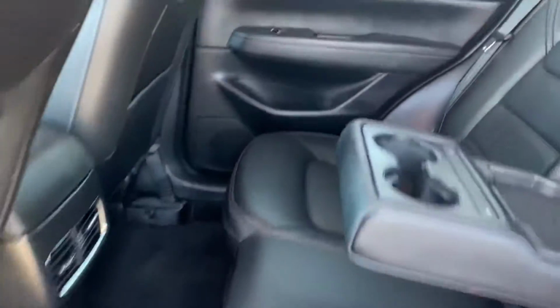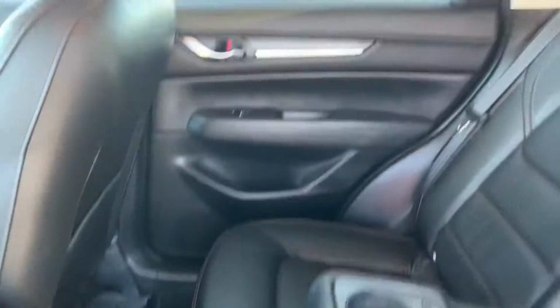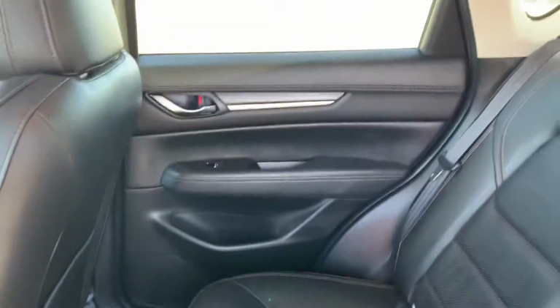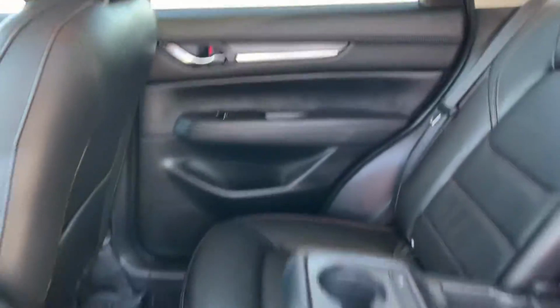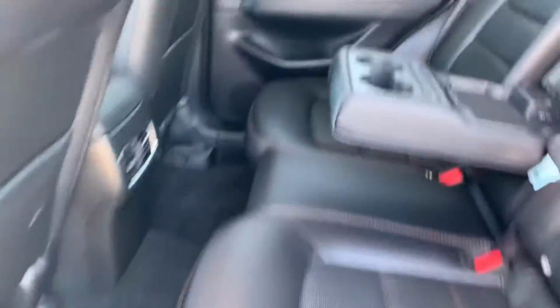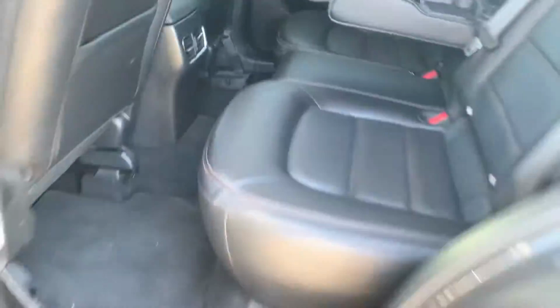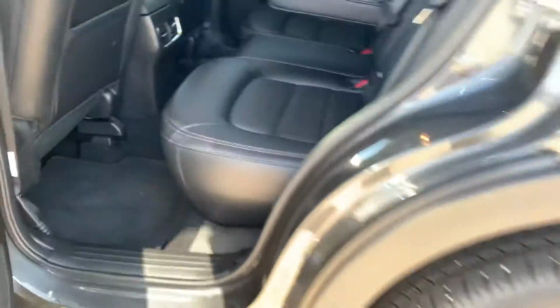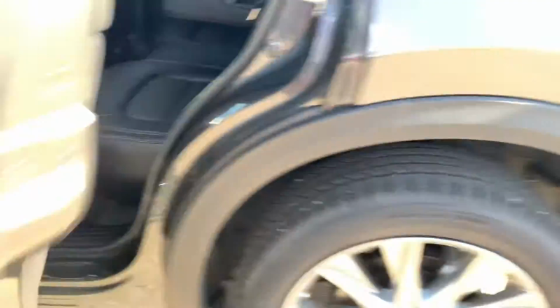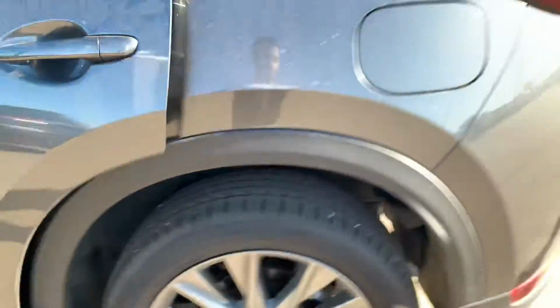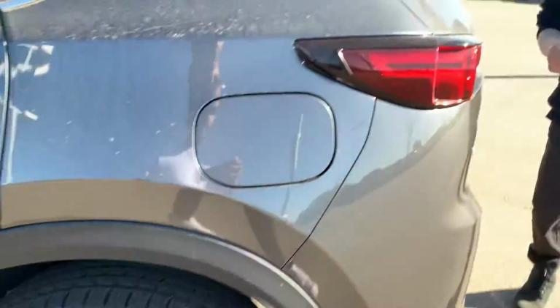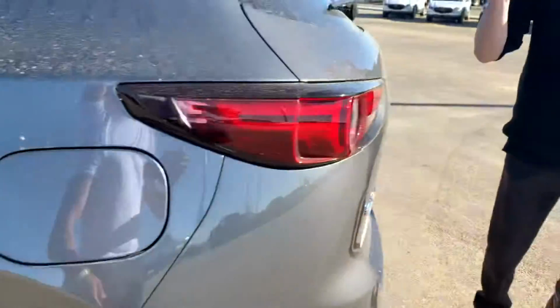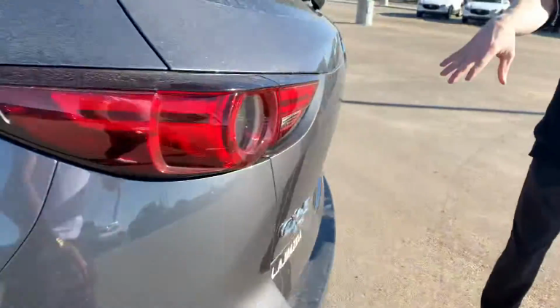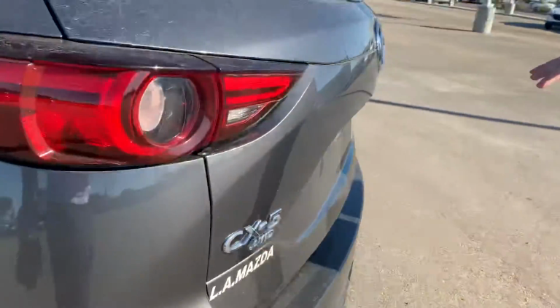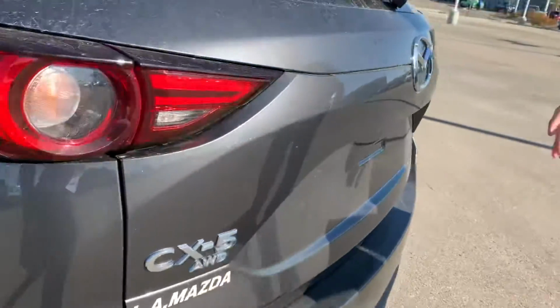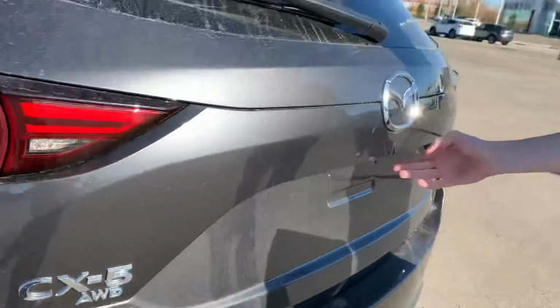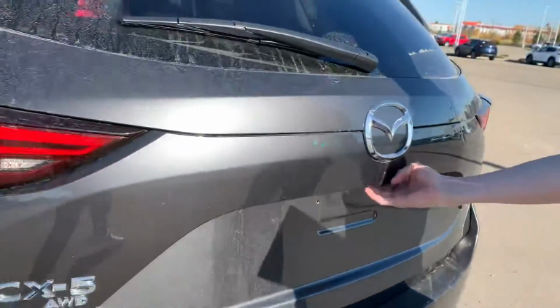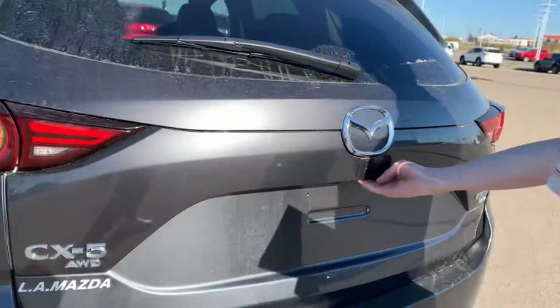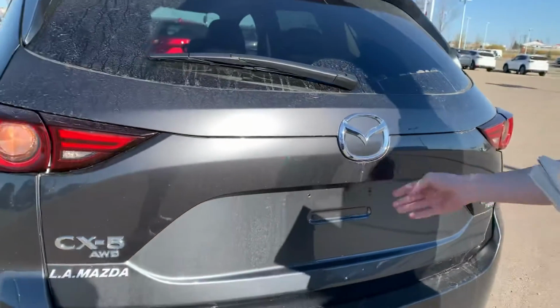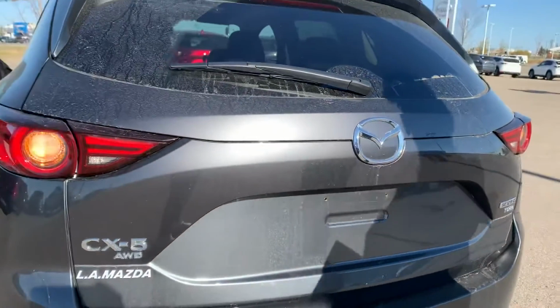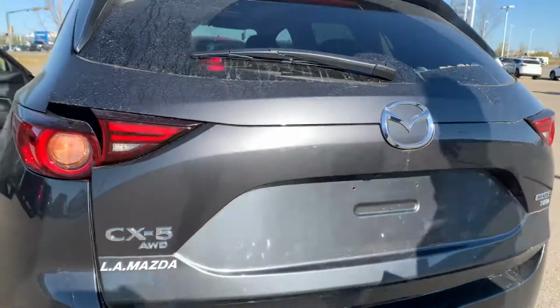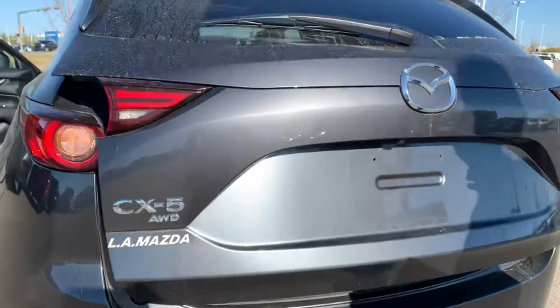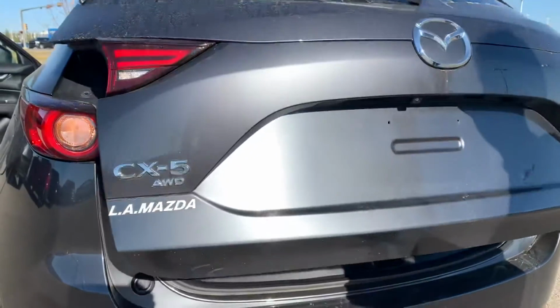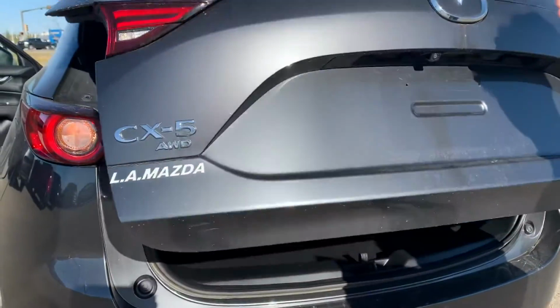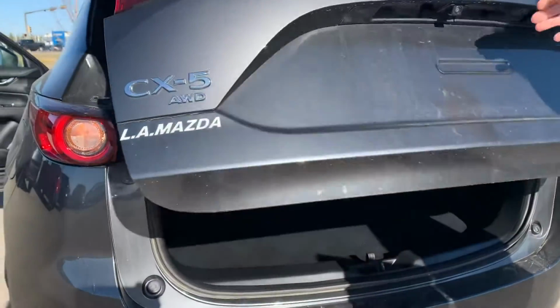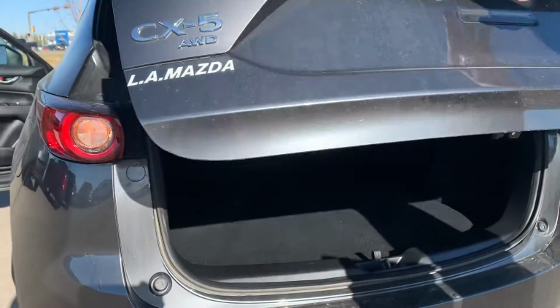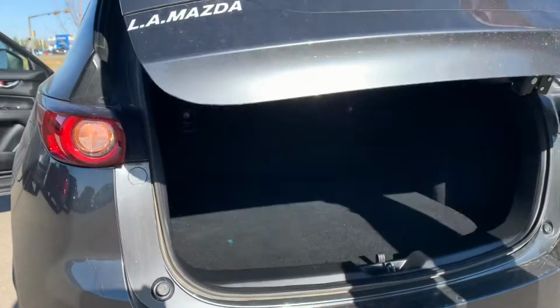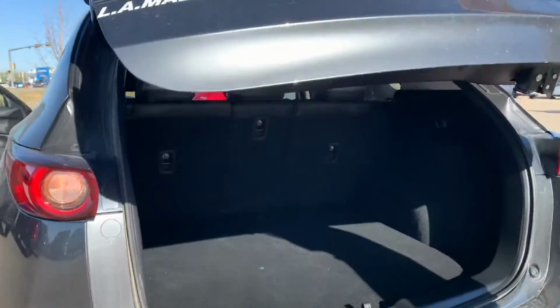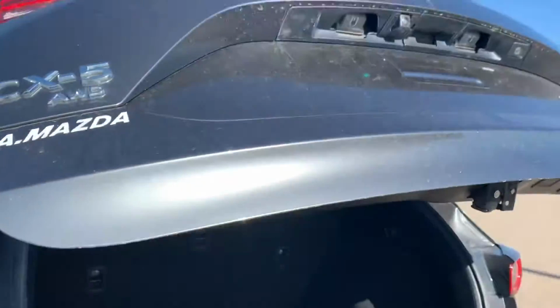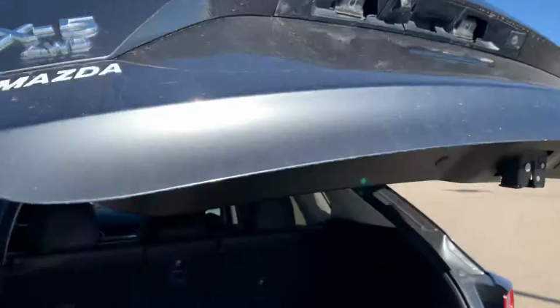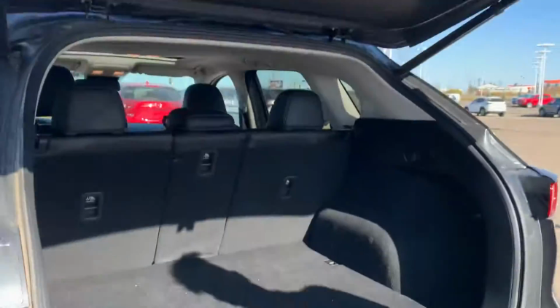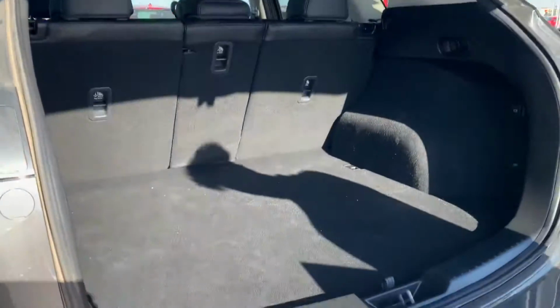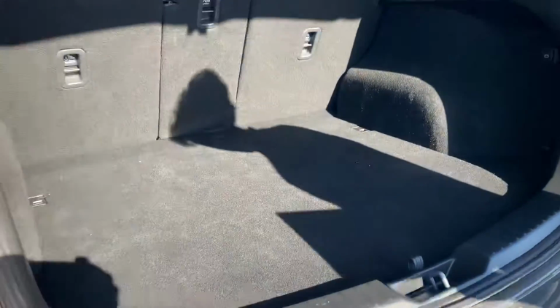Opening up the back door, you've got a lot of space back here as well as heated rear seats. Coming all the way around to the back of the vehicle, you have your CX-5 all-wheel drive badging, your turbo badging, press this button for your power liftgate, and you've got a backup camera right there.